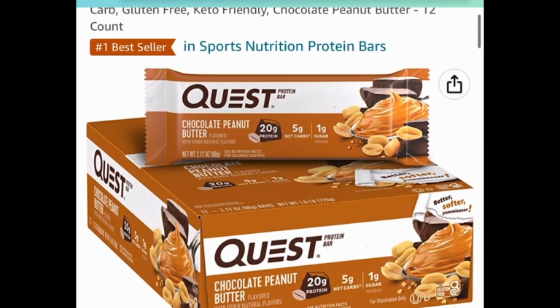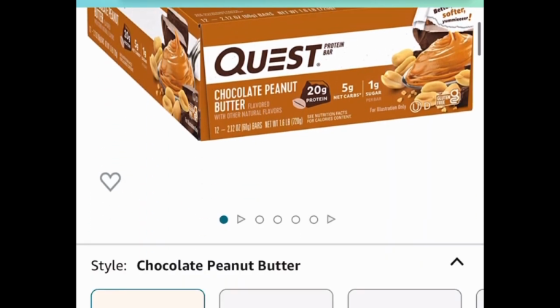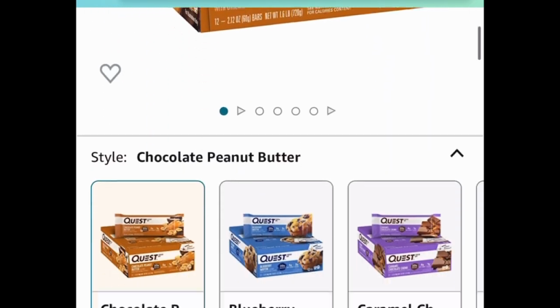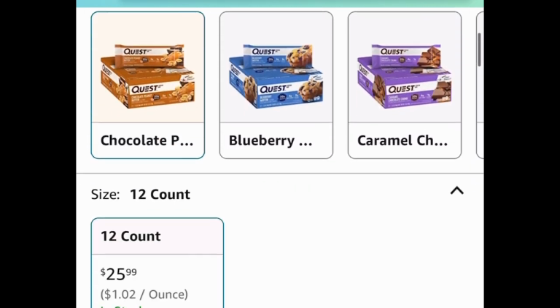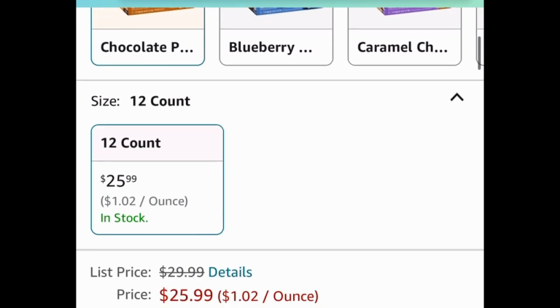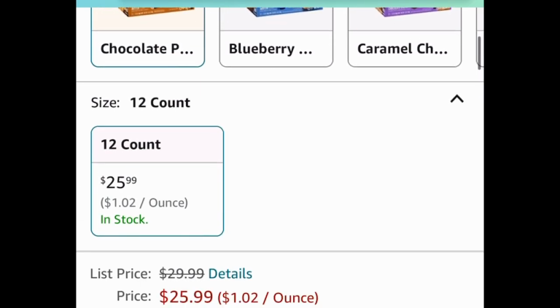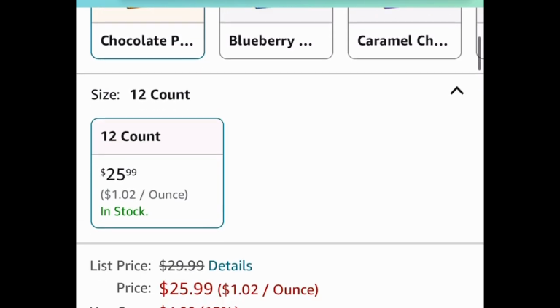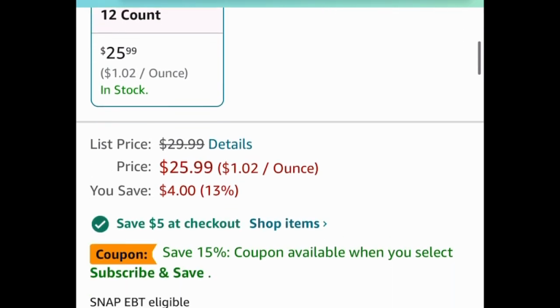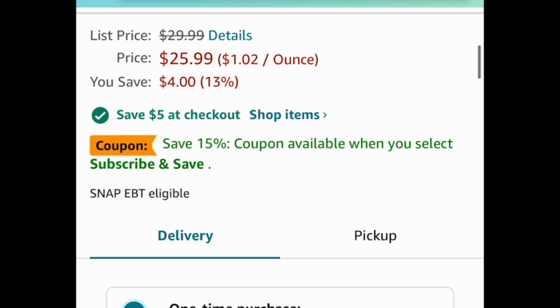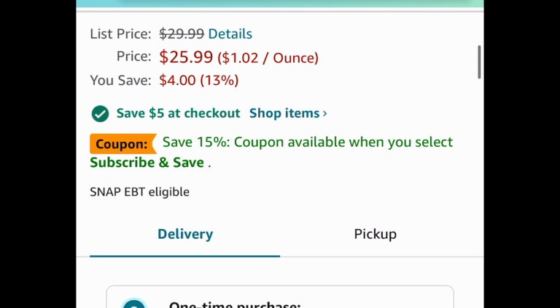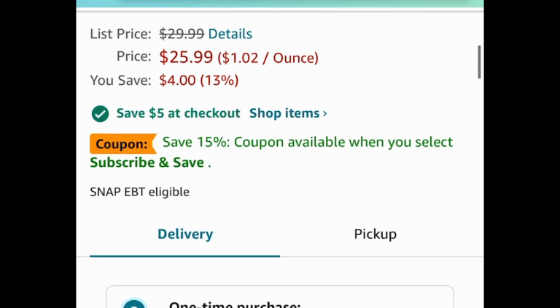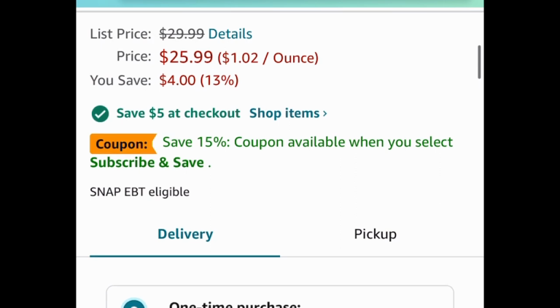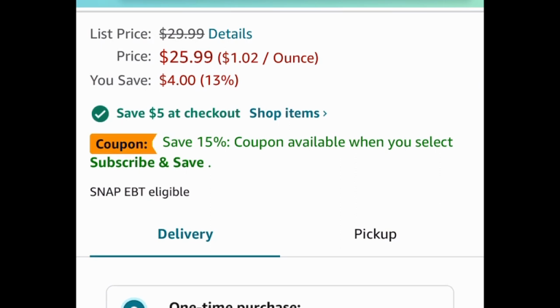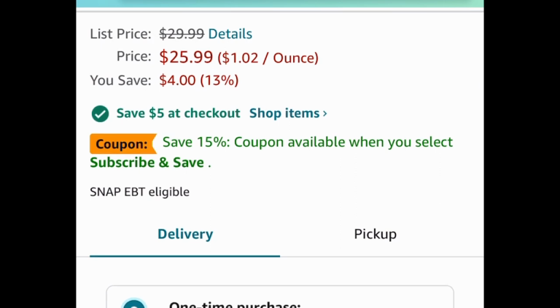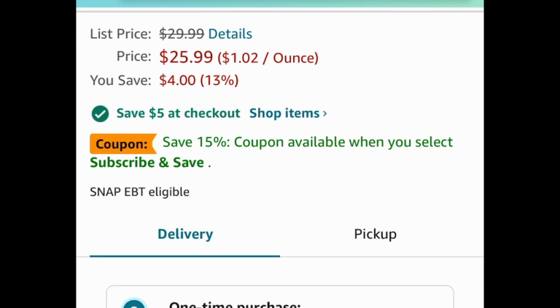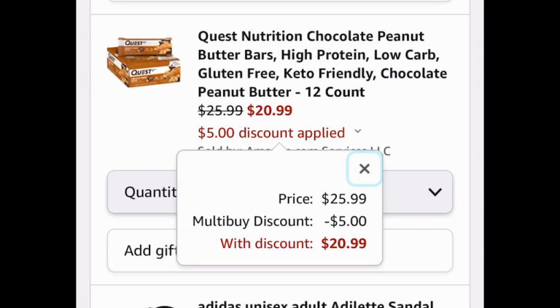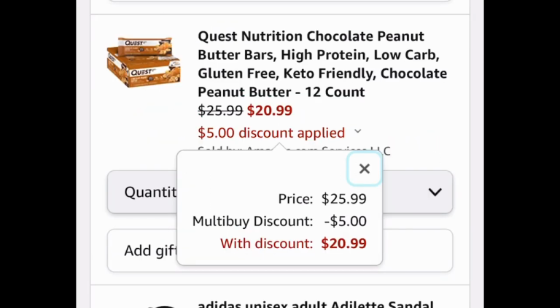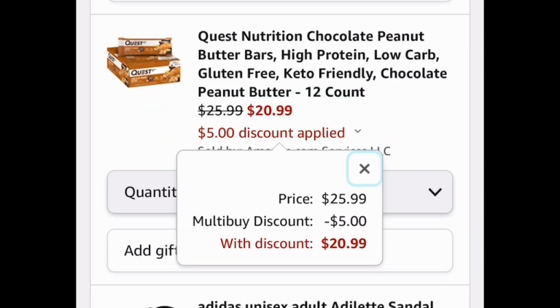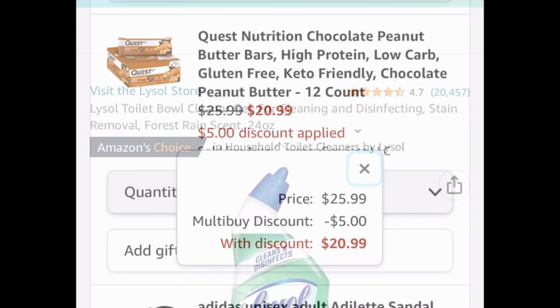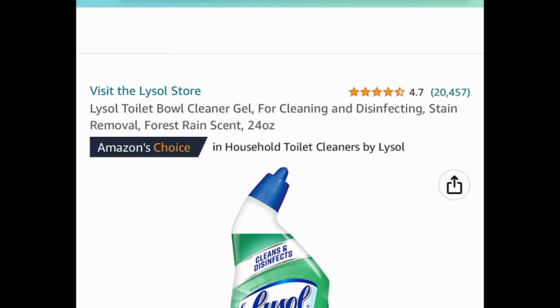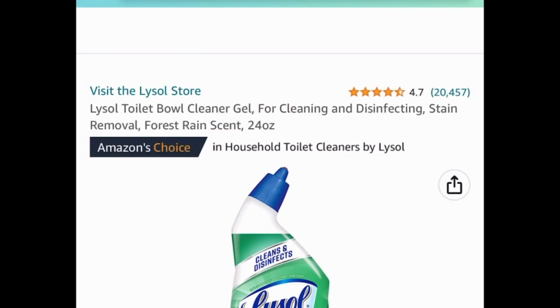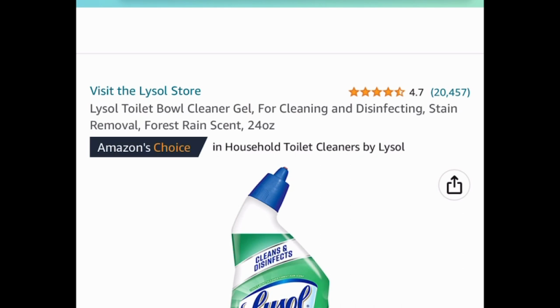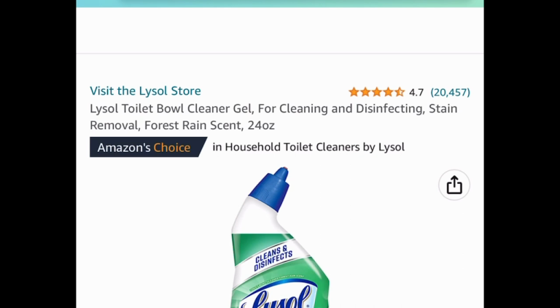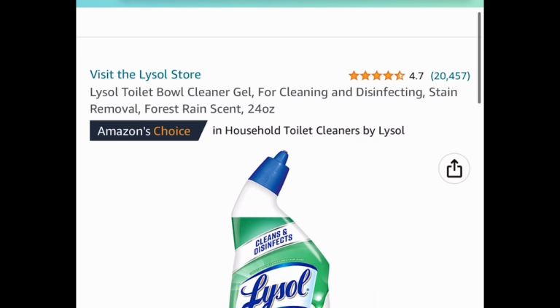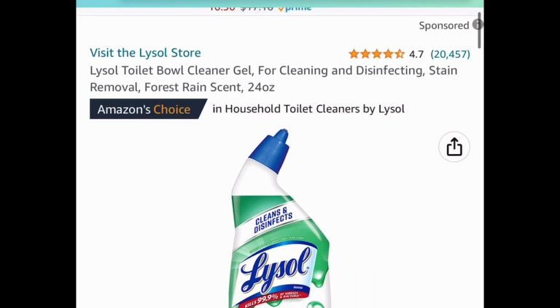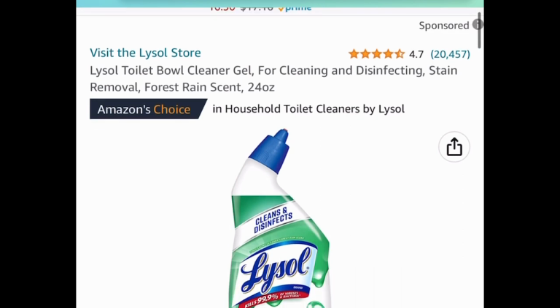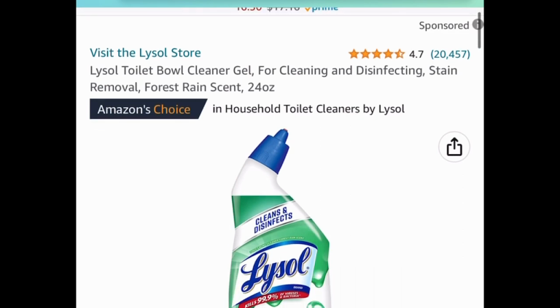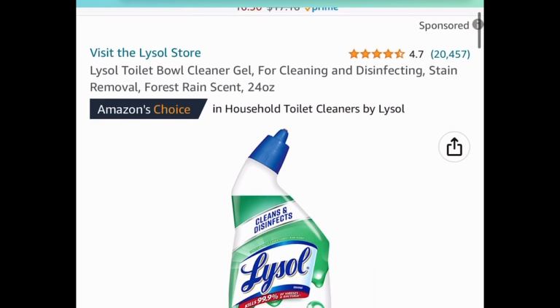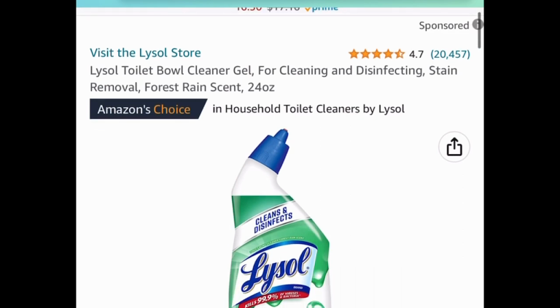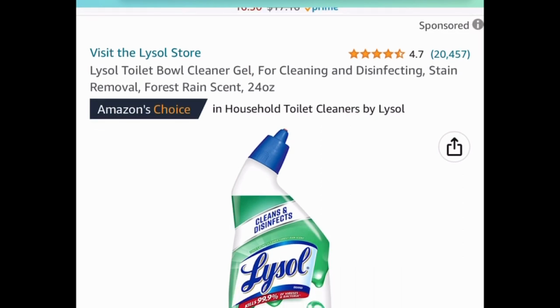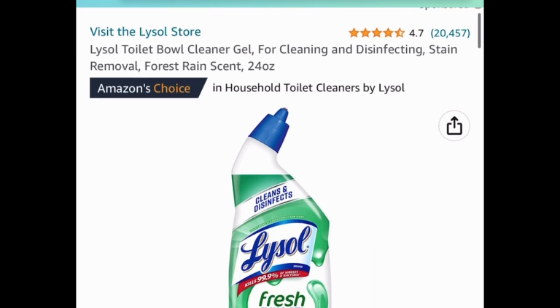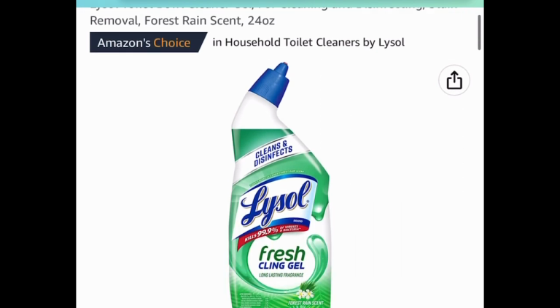Quest Nutrition chocolate peanut butter bars are super popular. 12 of them are normally $25.99 — make sure that $5 coupon is clipped and you're going to get them for $20.99. Next, there's a price drop on this Lysol toilet bowl cleaner gel.